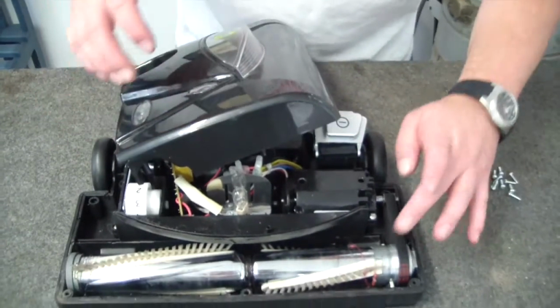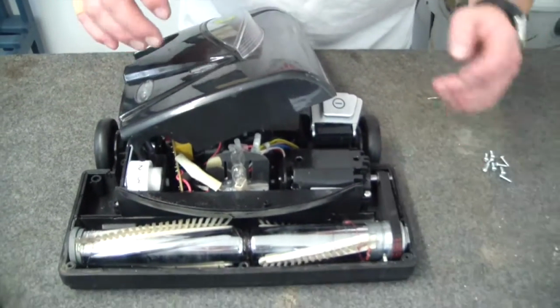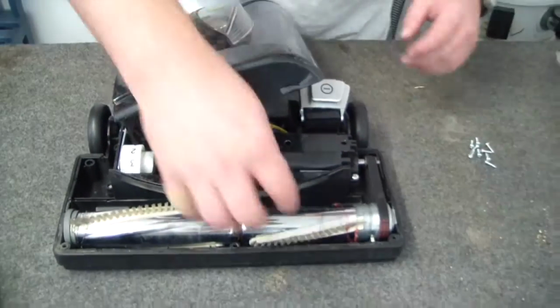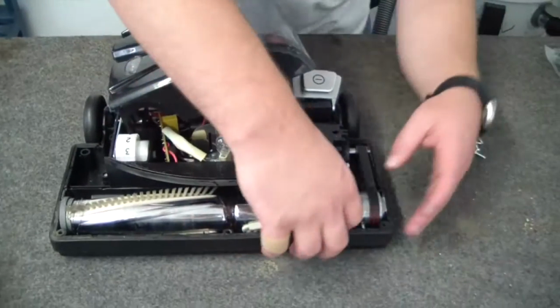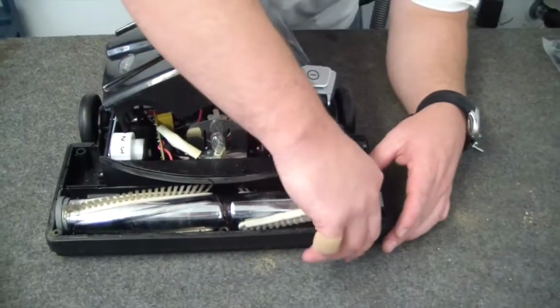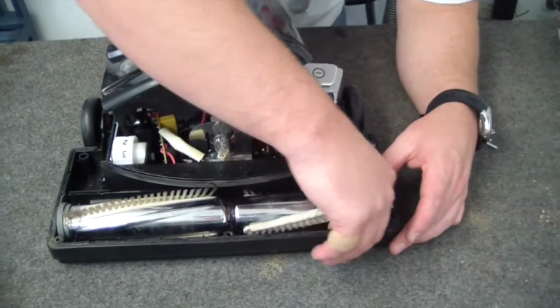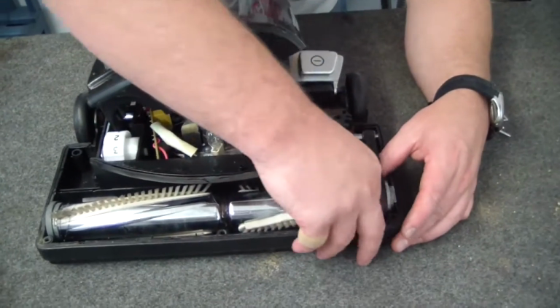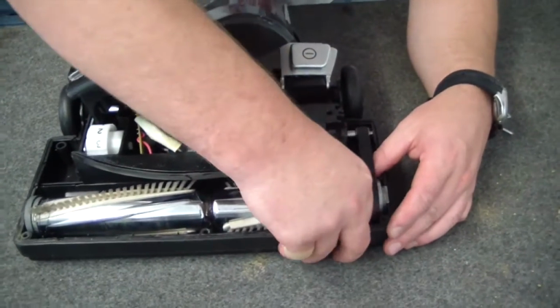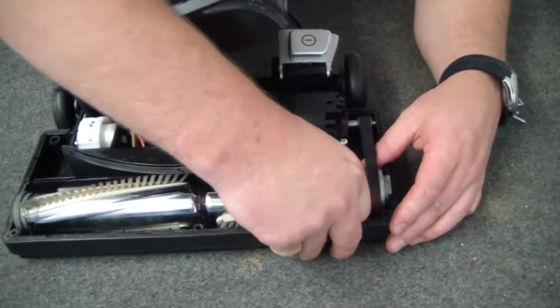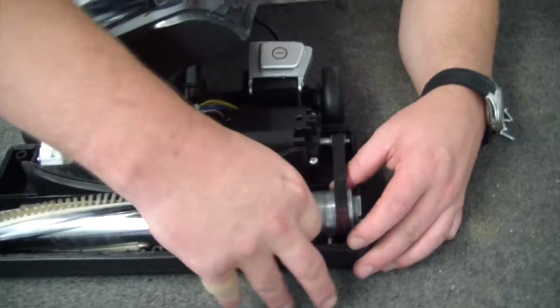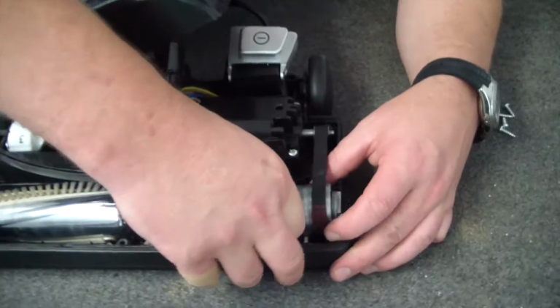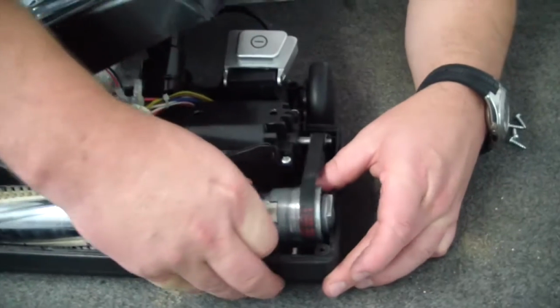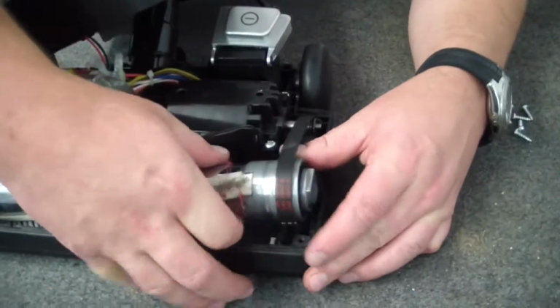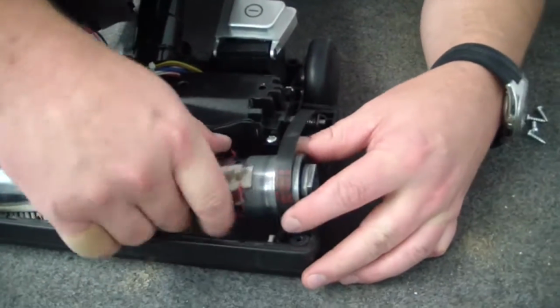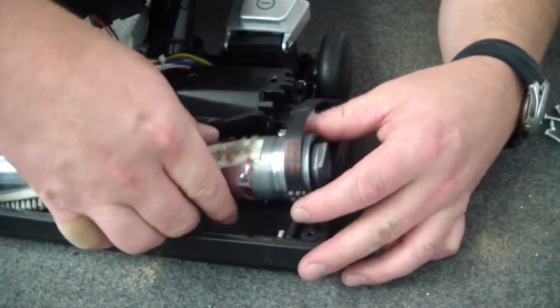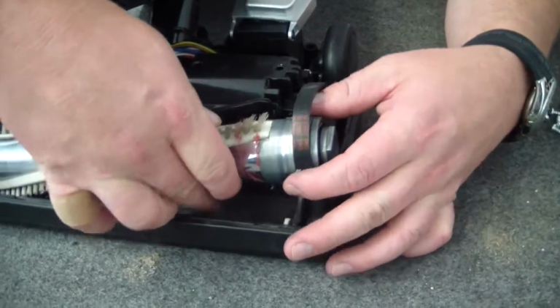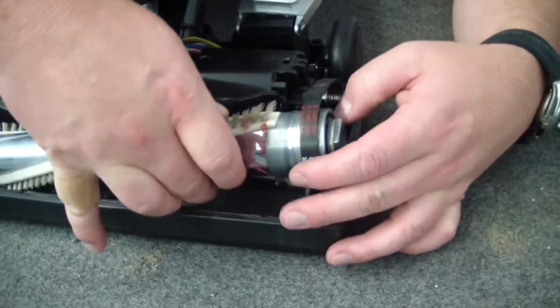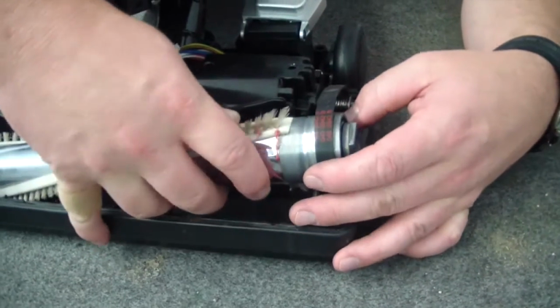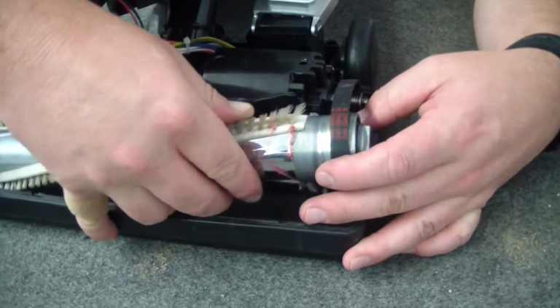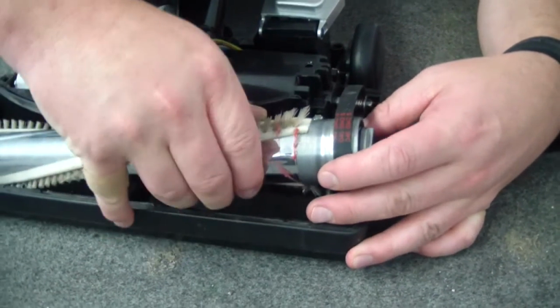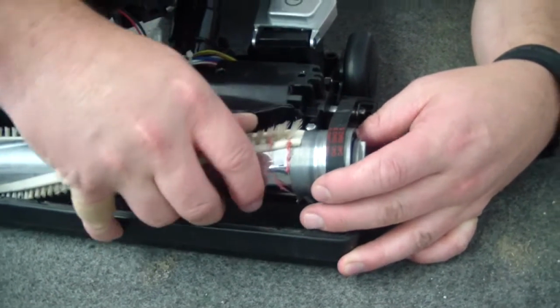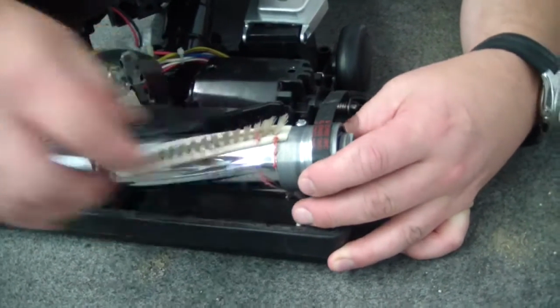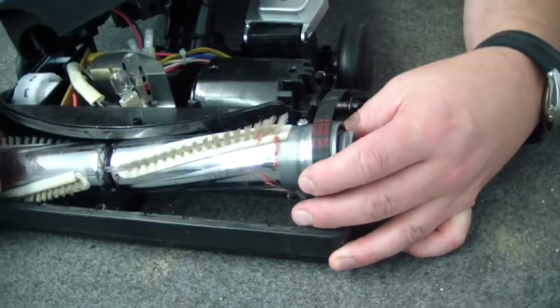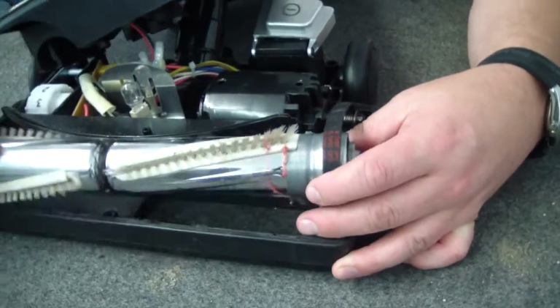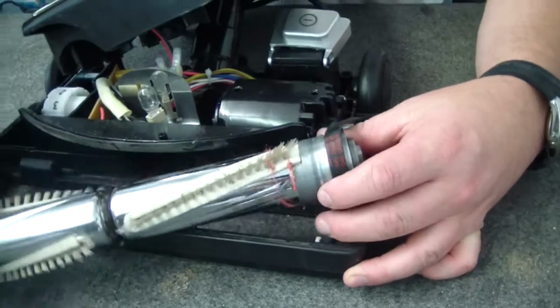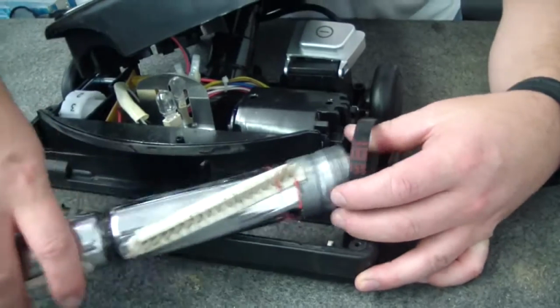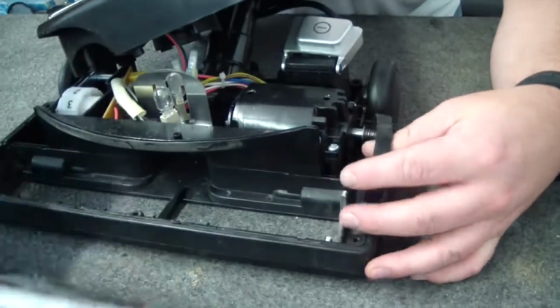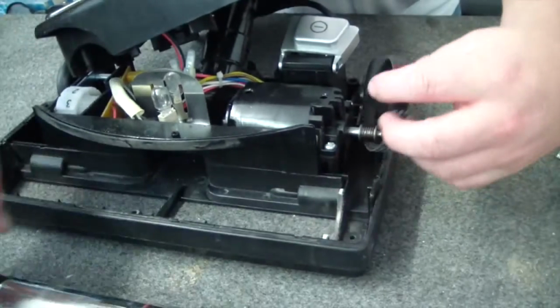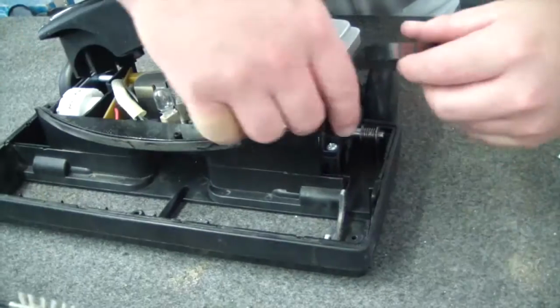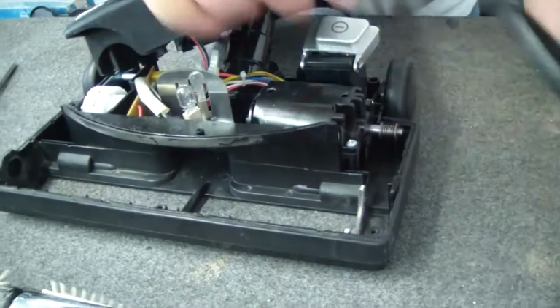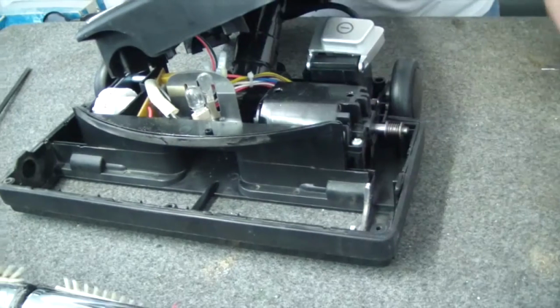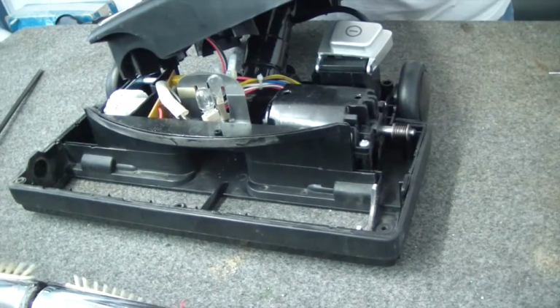Now we're going to remove the belt. You lift up the roller, just slide it out, and then the belt can come off.